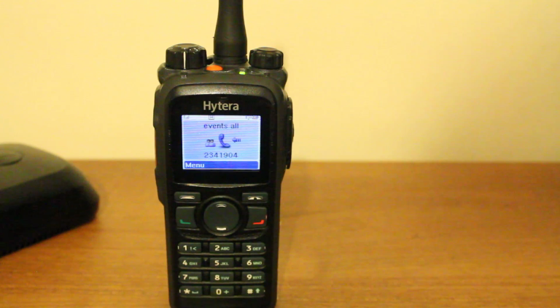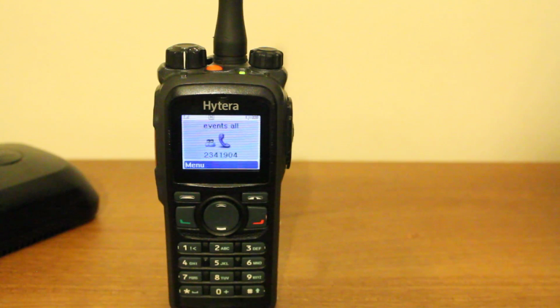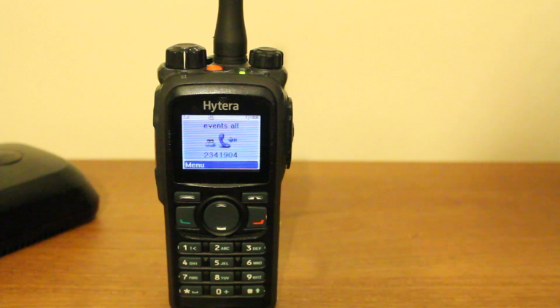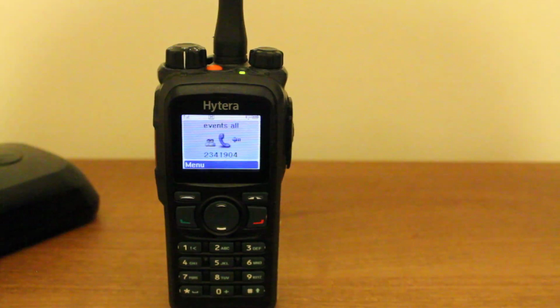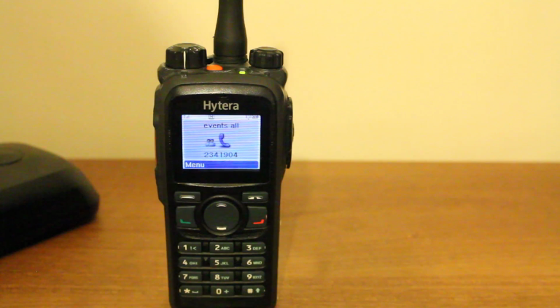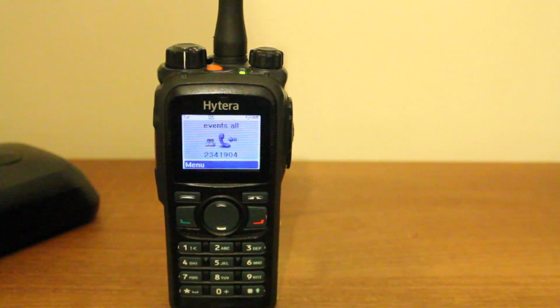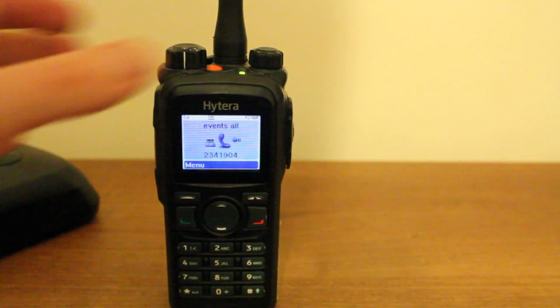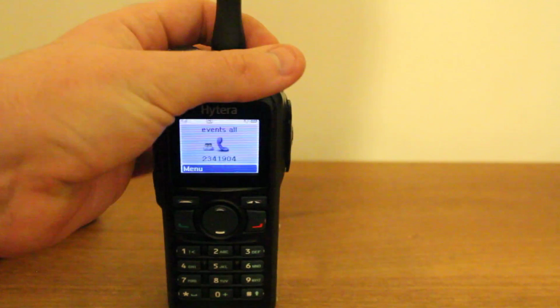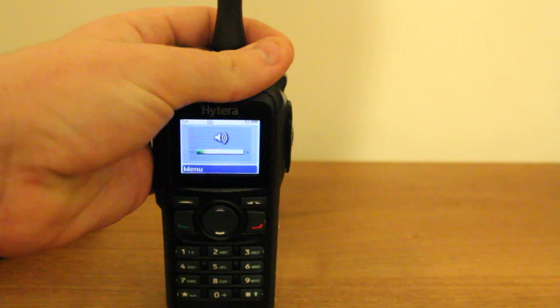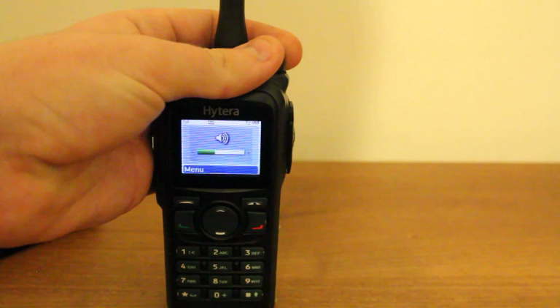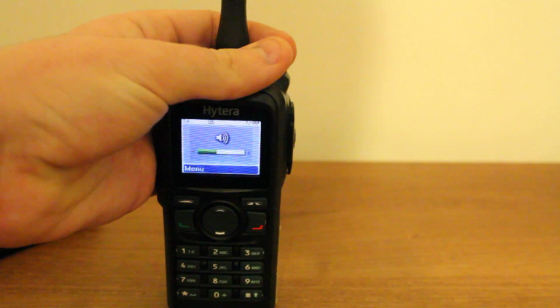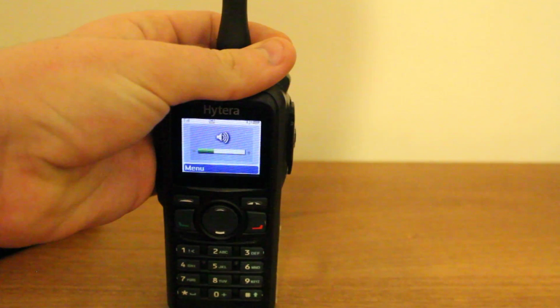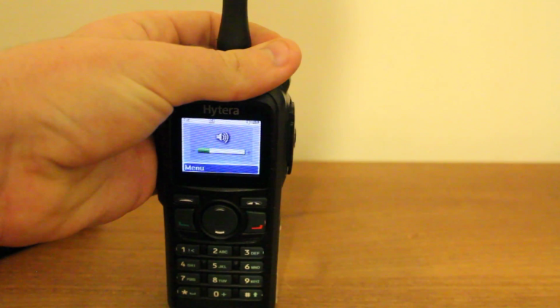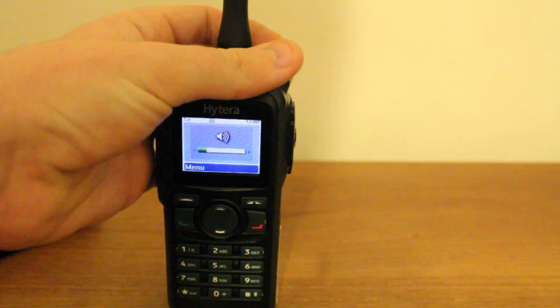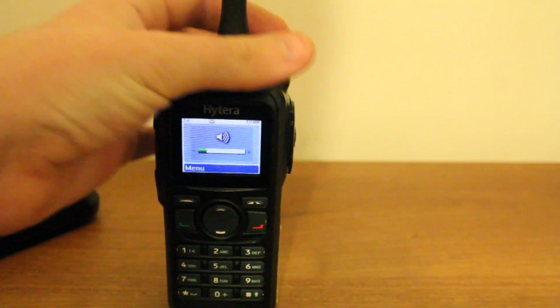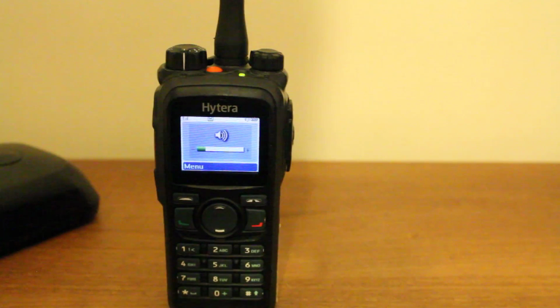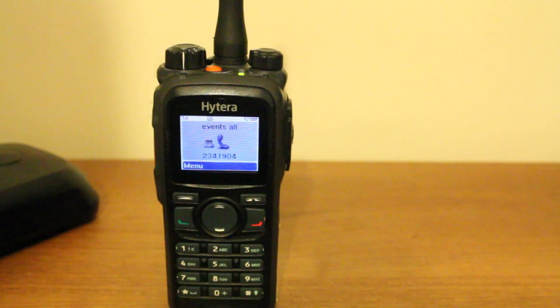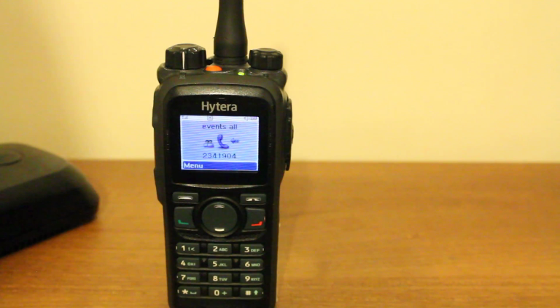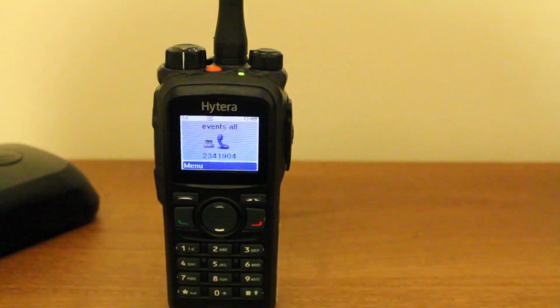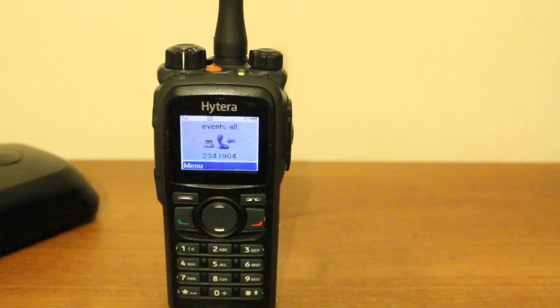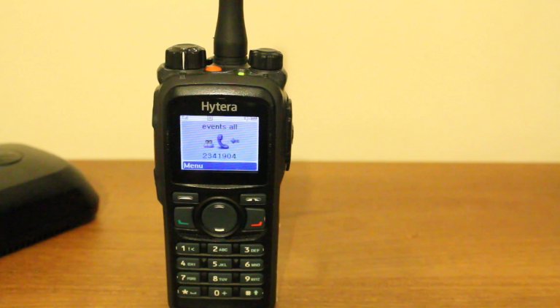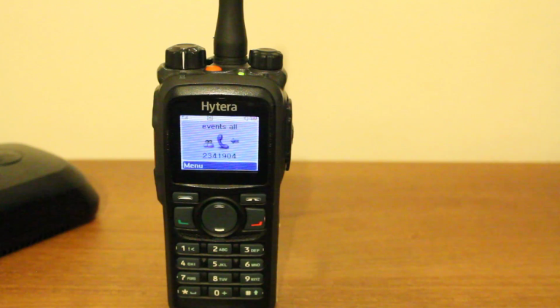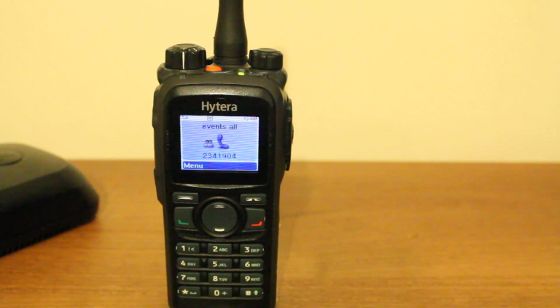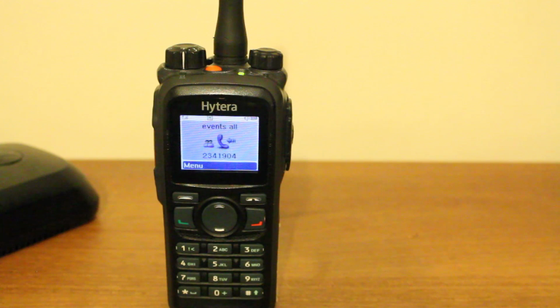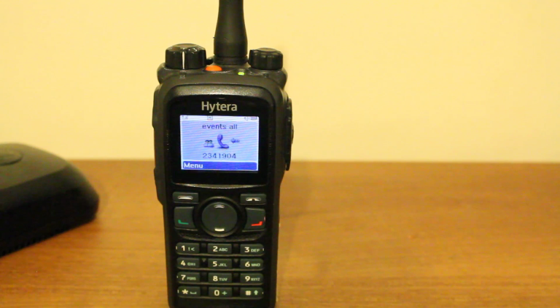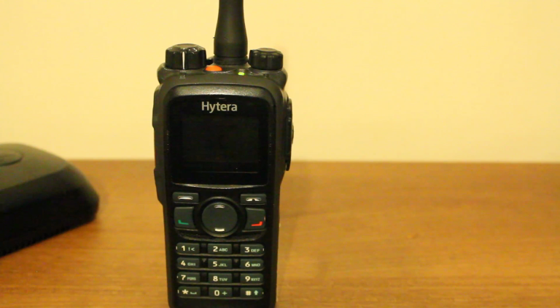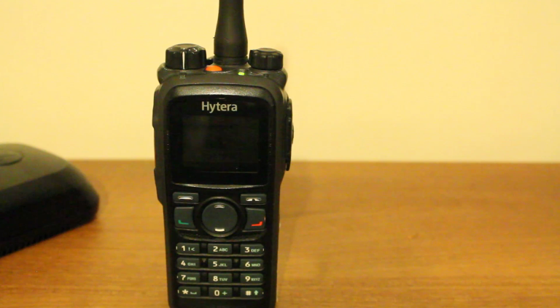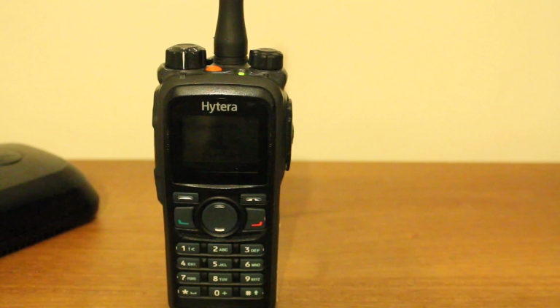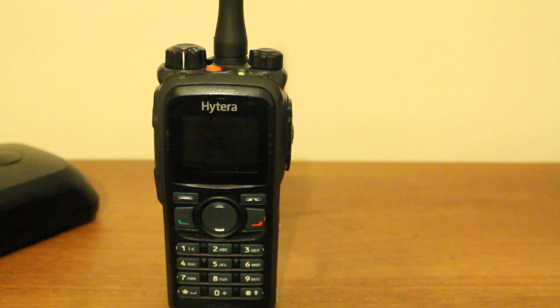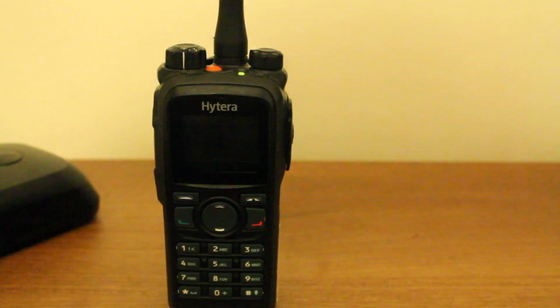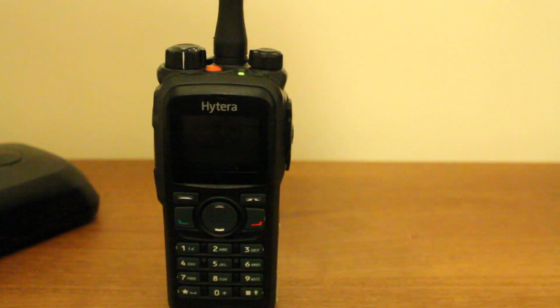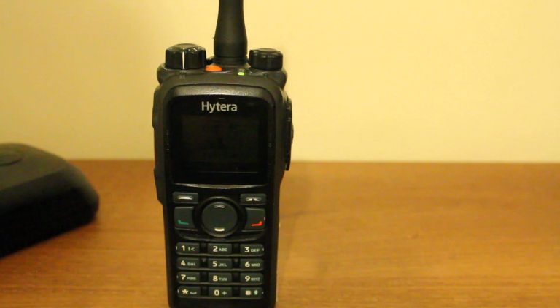You can see now it's coming through quite clearly. You can hear from me, and you can definitely tell that is actually a DMR channel — a digital channel. So I'm going to release and let the timeout timer continue.